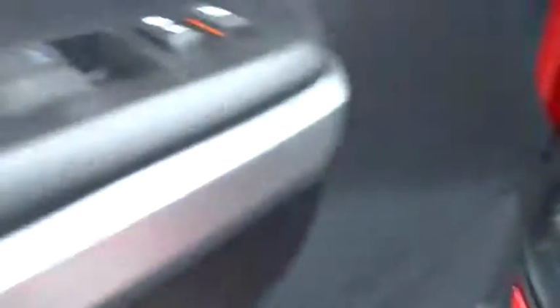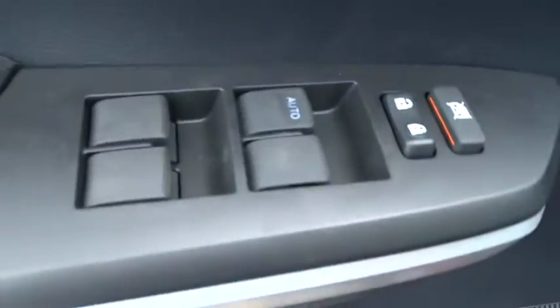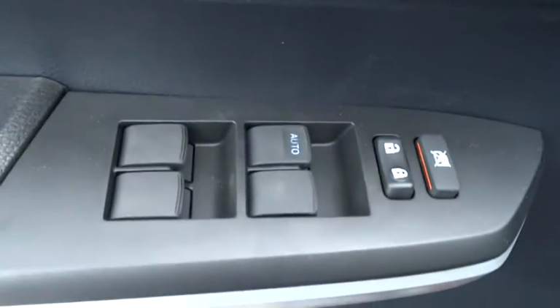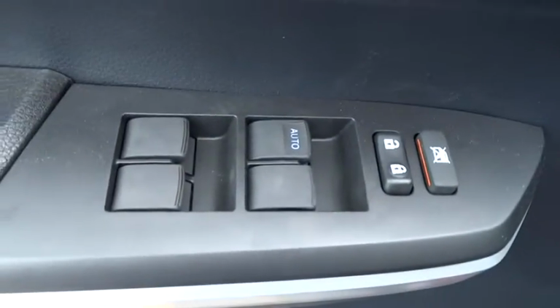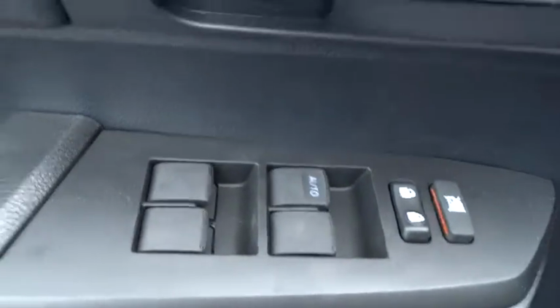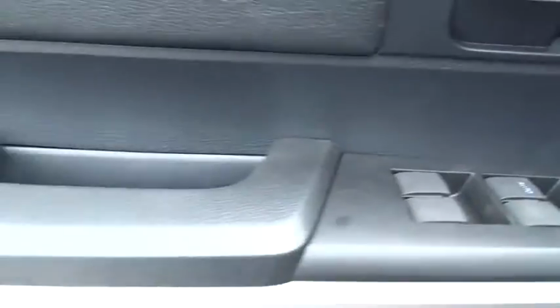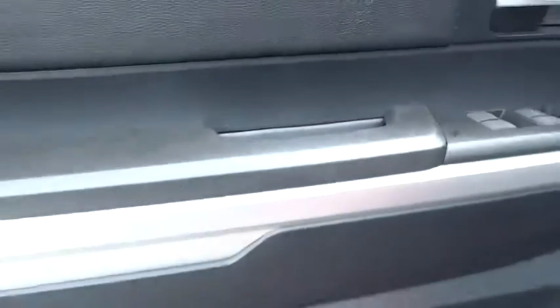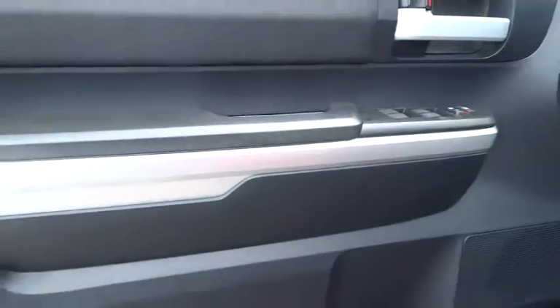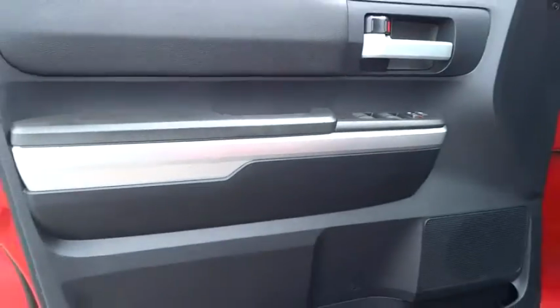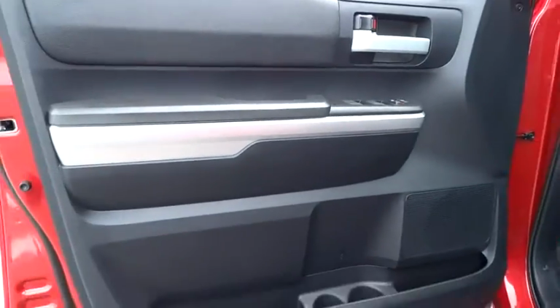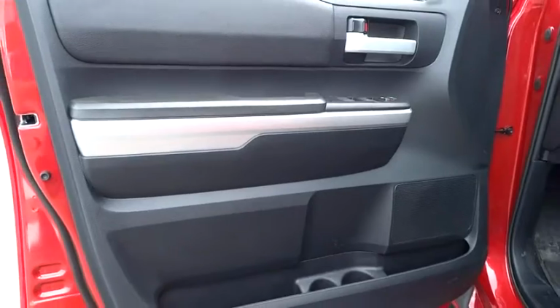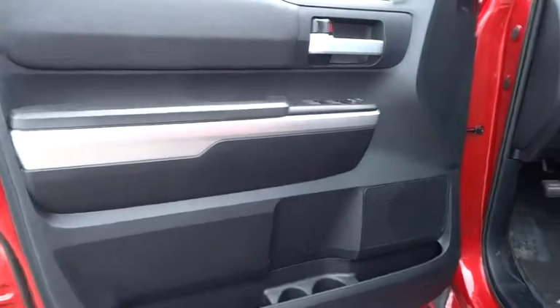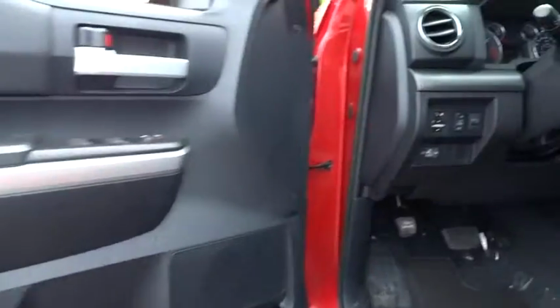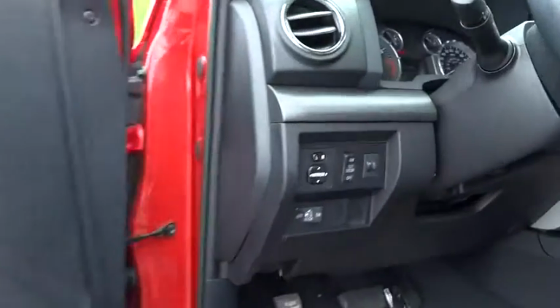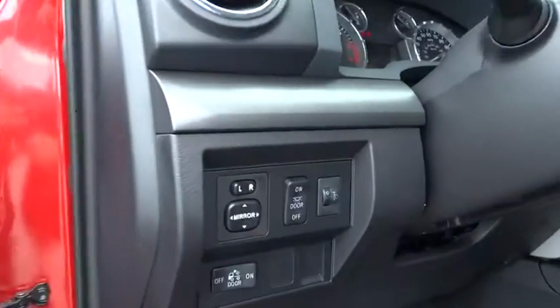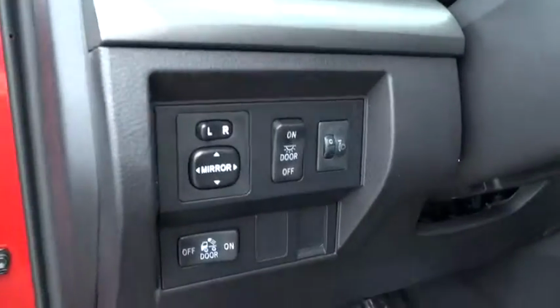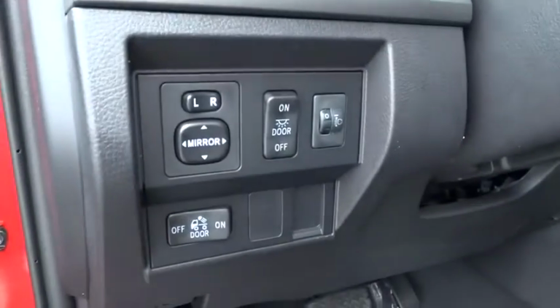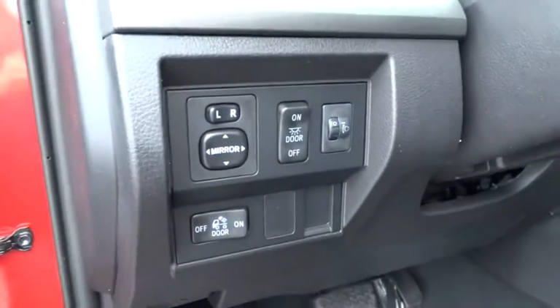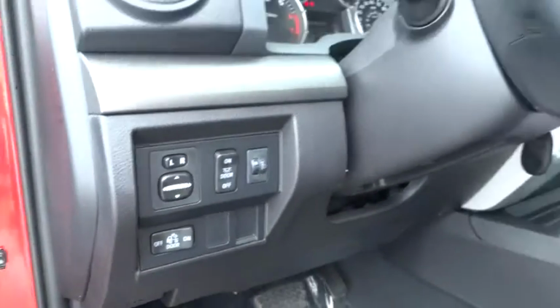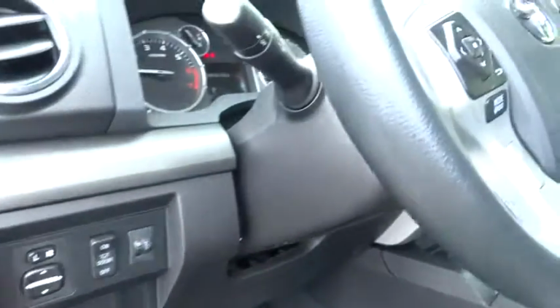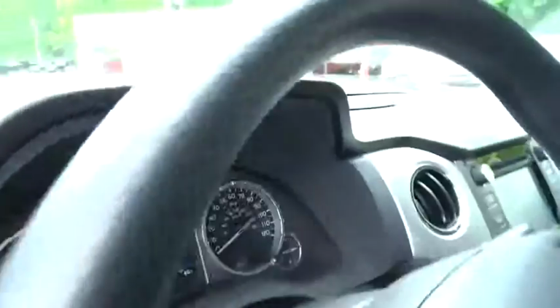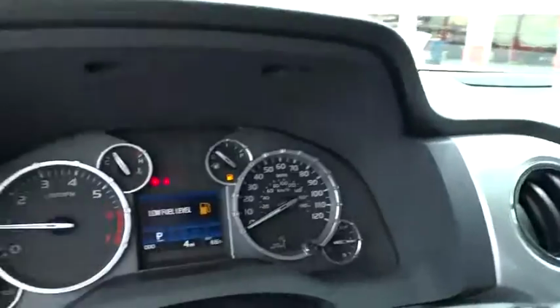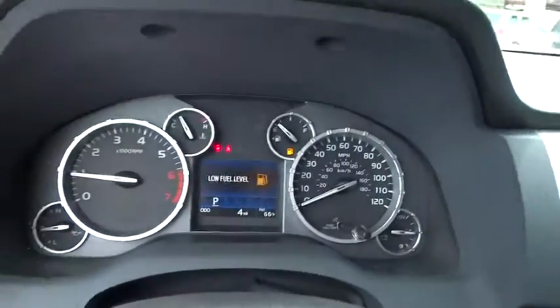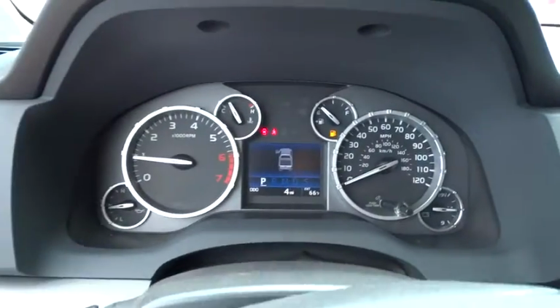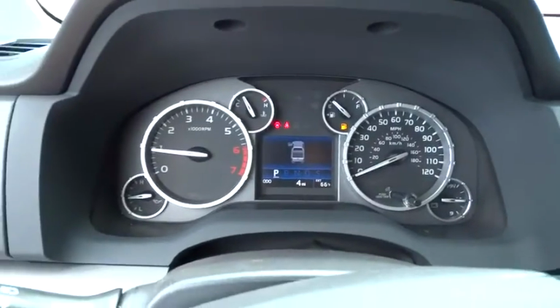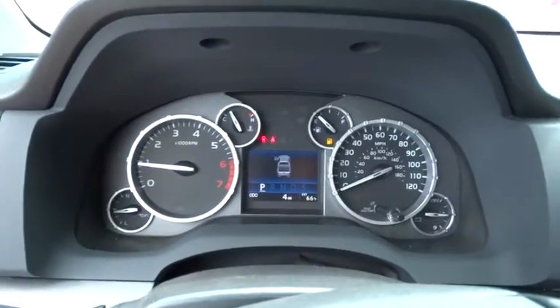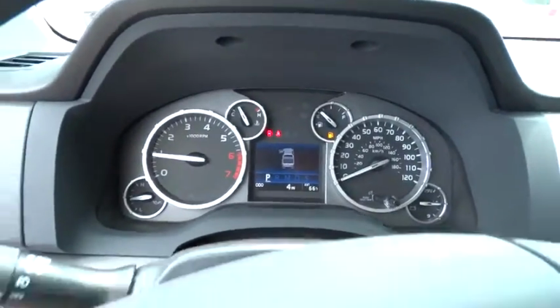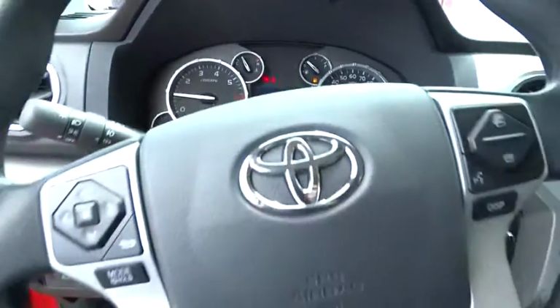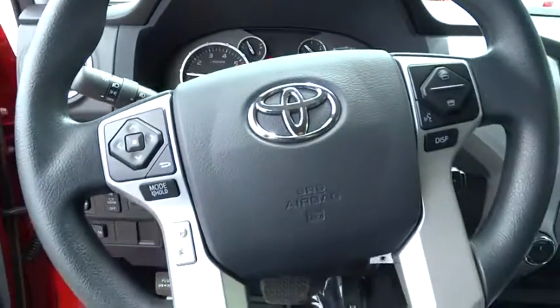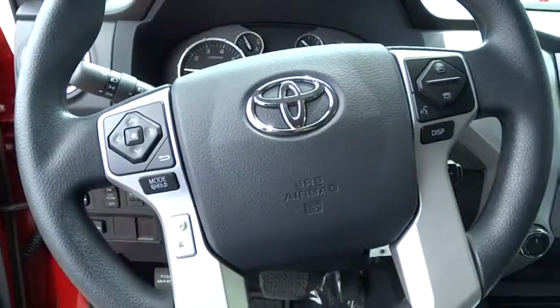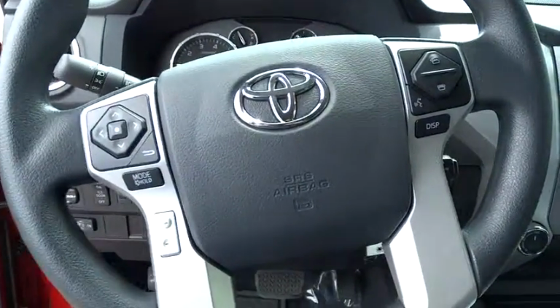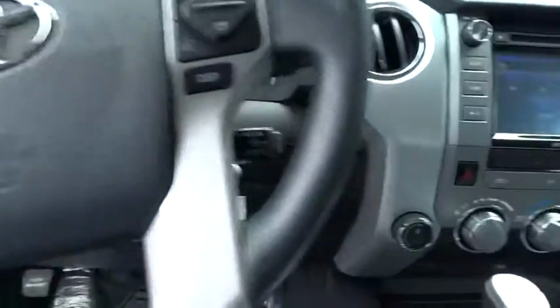Four-wheel disc brakes, keyless entry, AM FM stereo radio, CD player, power door locks, fog lamps, MP3 player, power windows, passenger airbag, child safety locks. Come take a test drive today.